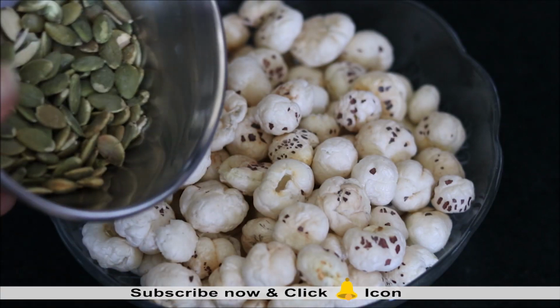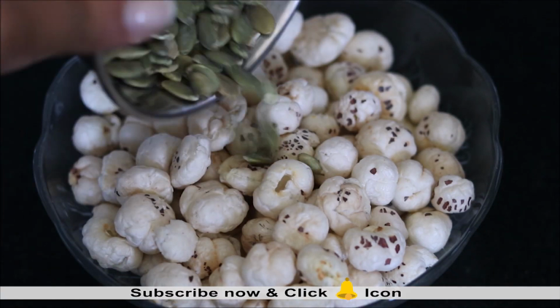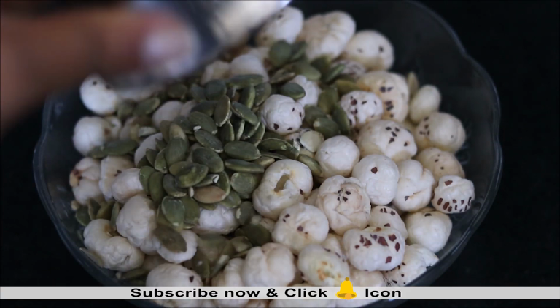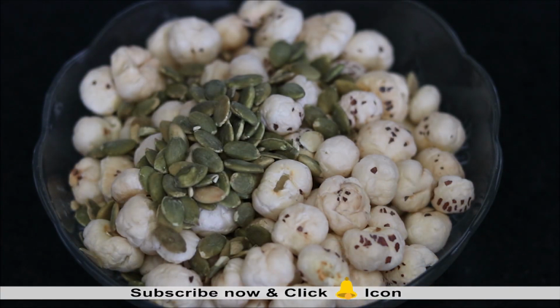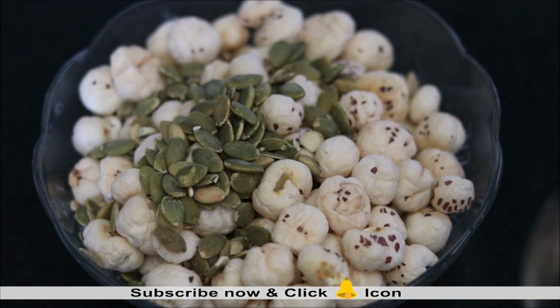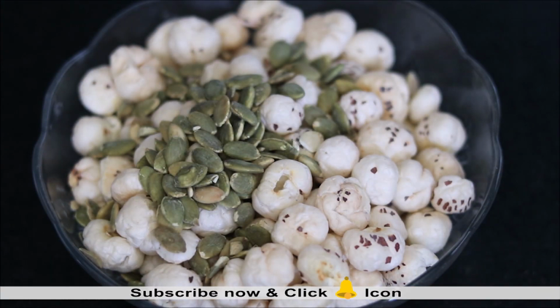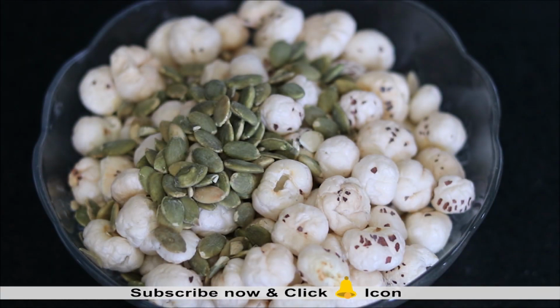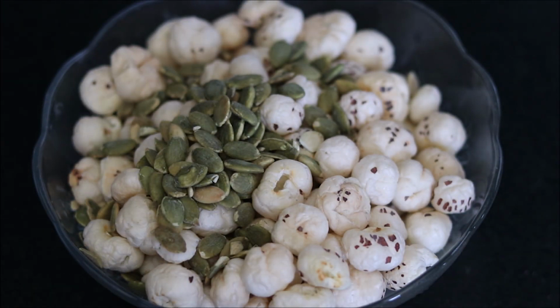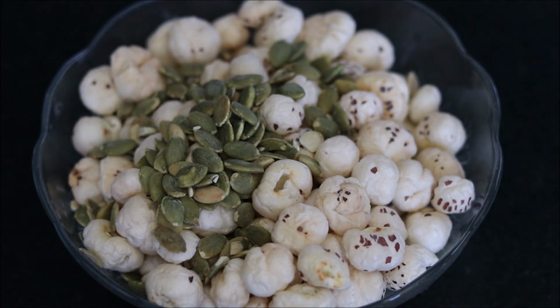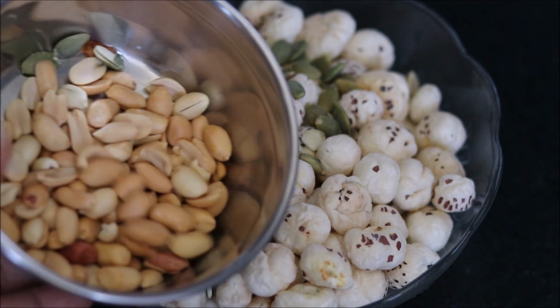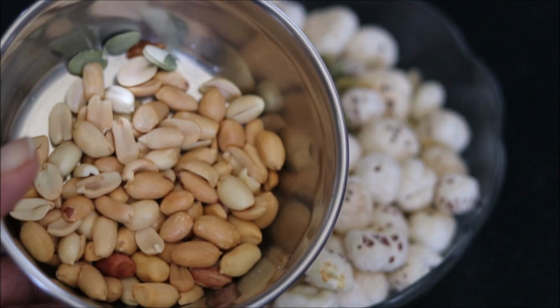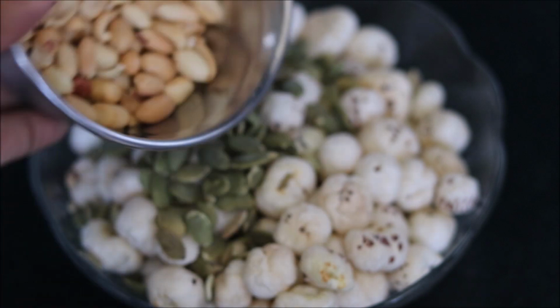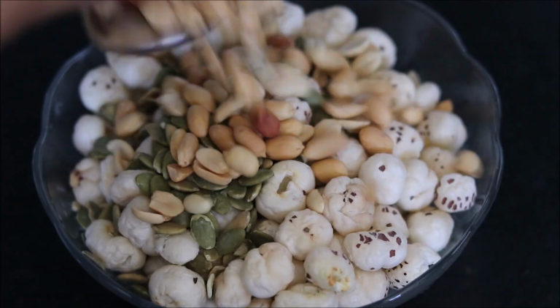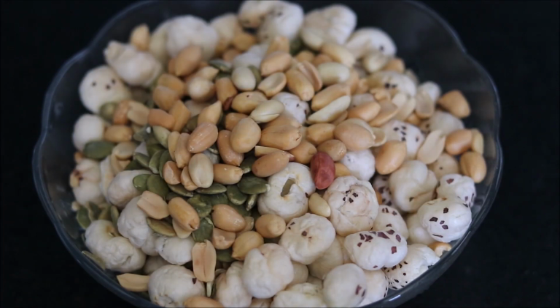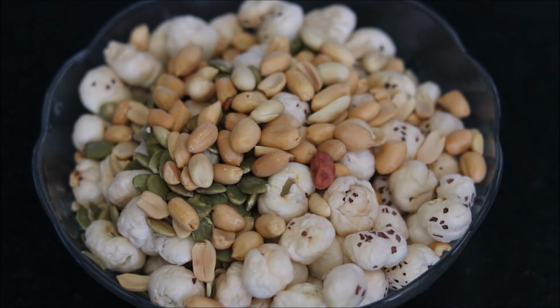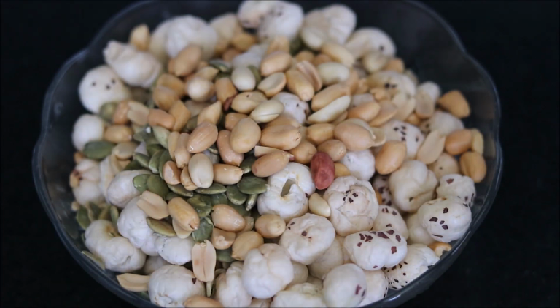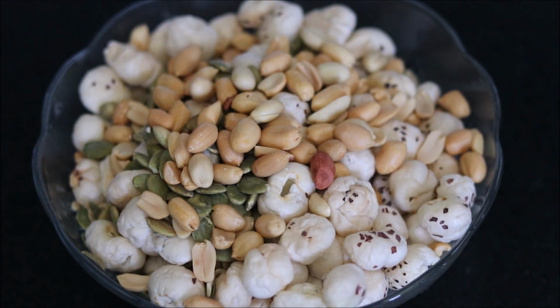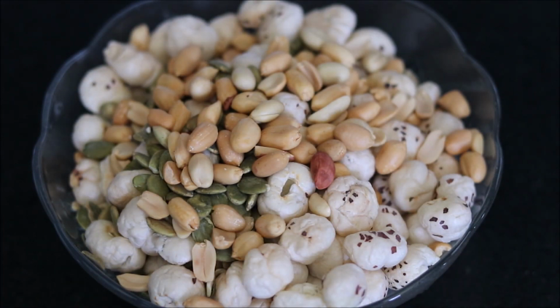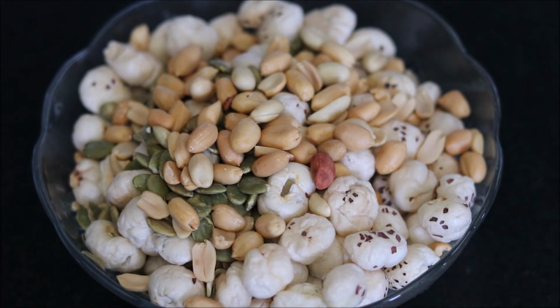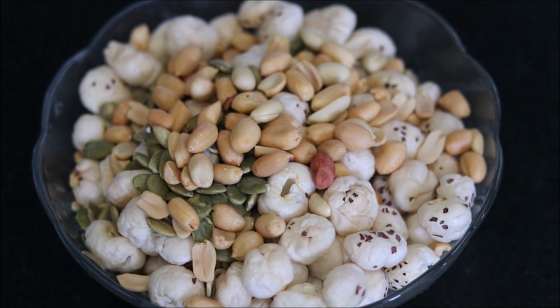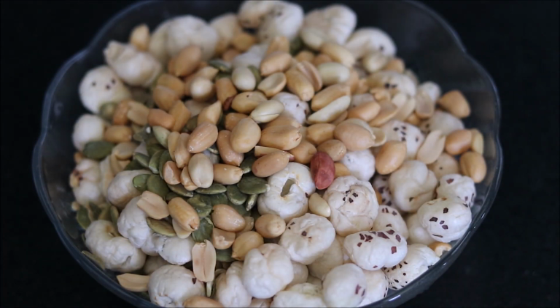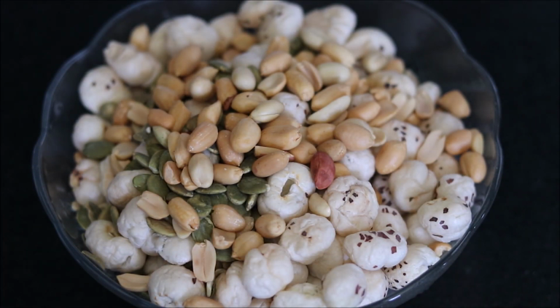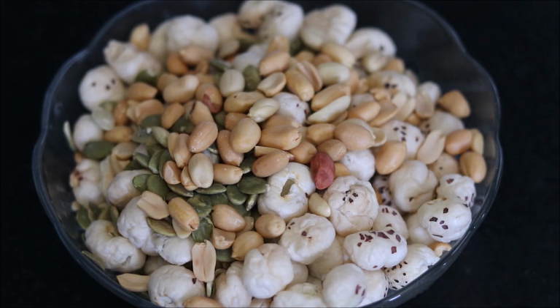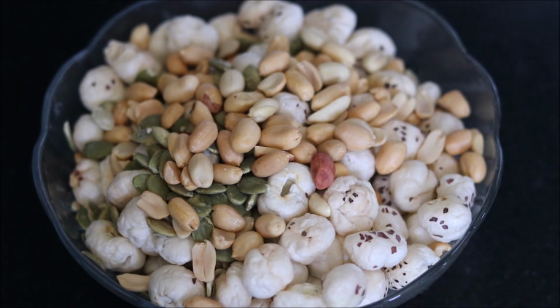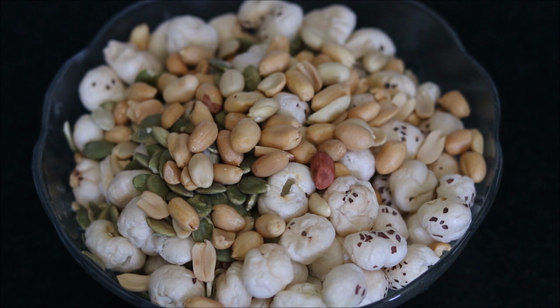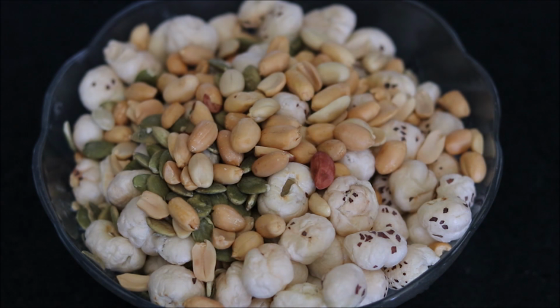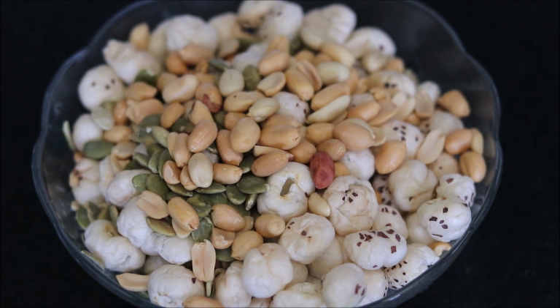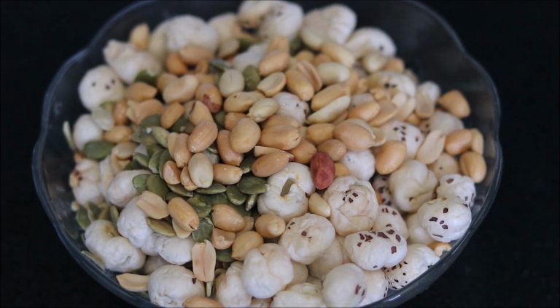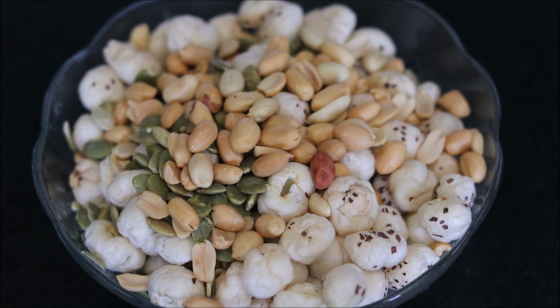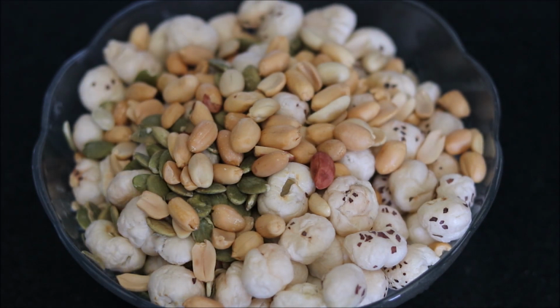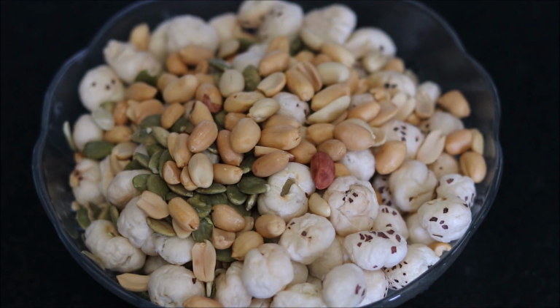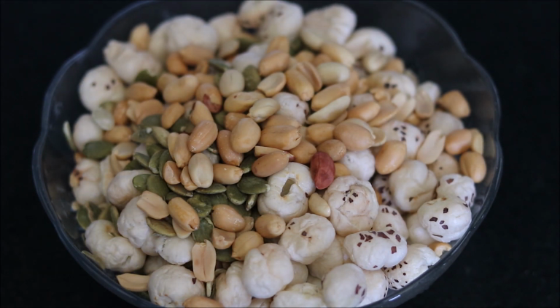To the roasted makhana, add the roasted pumpkin seeds and roasted peanuts, which have been roasted in a similar manner. Mix everything well. This snack is not only very light and healthy but also helps in building immunity.